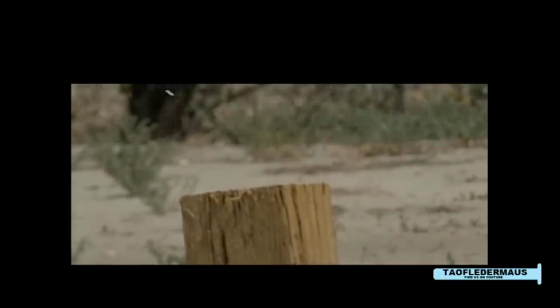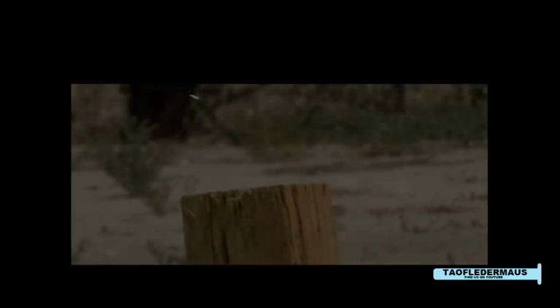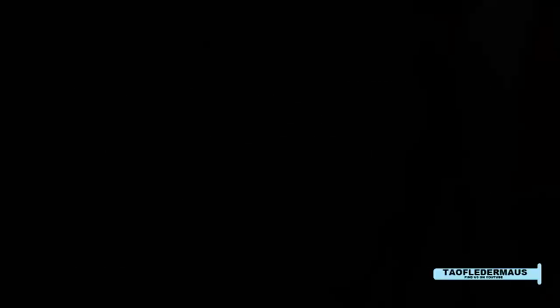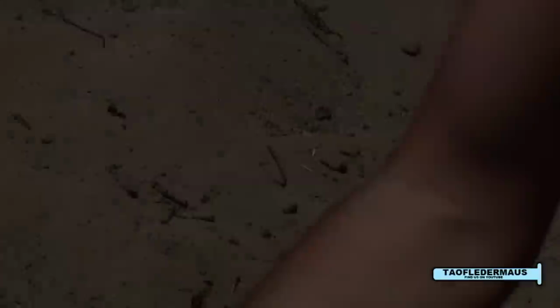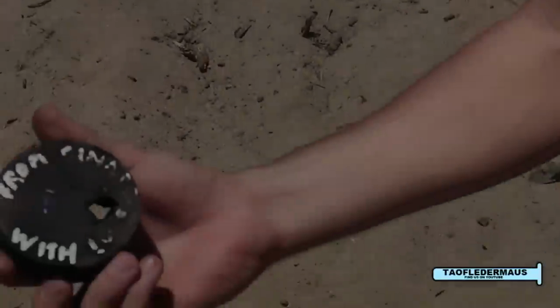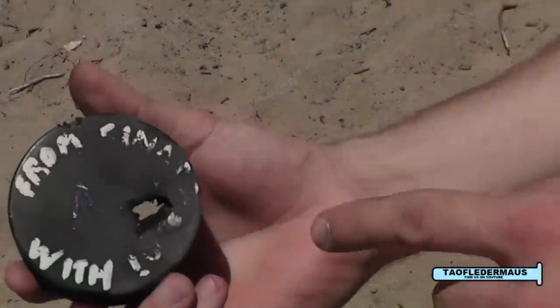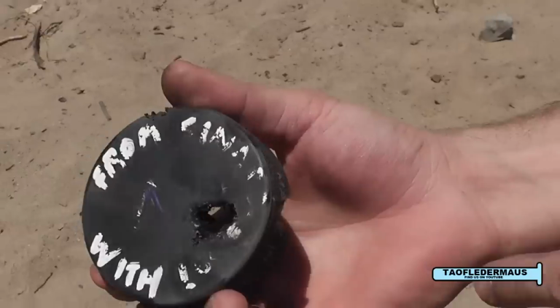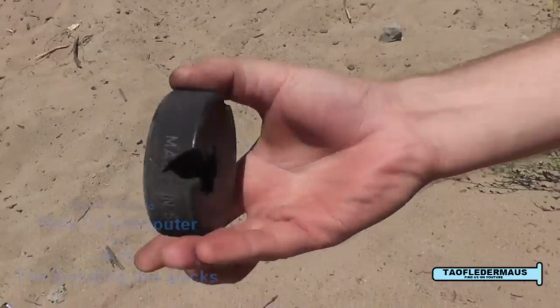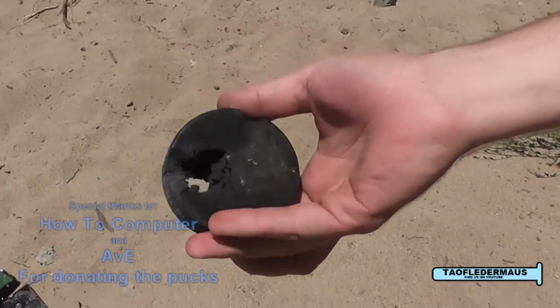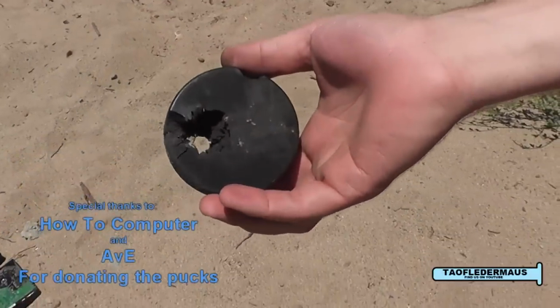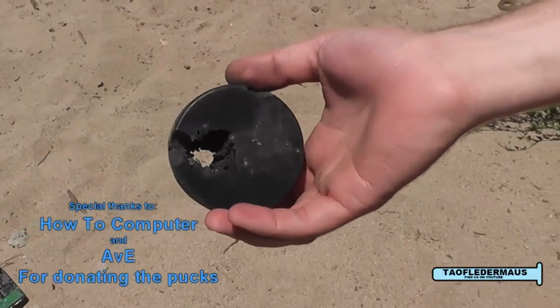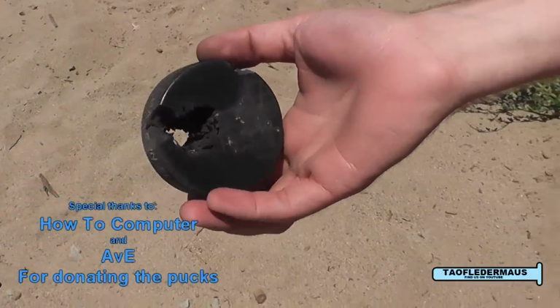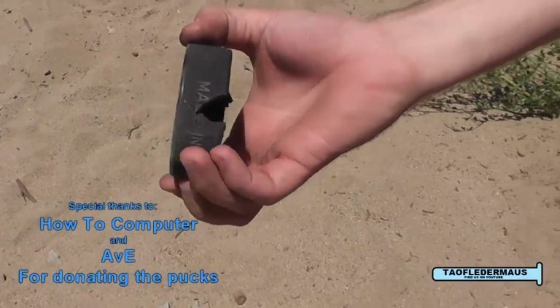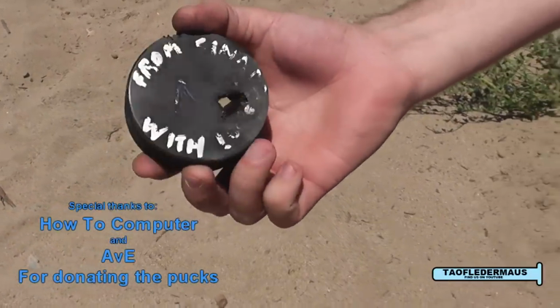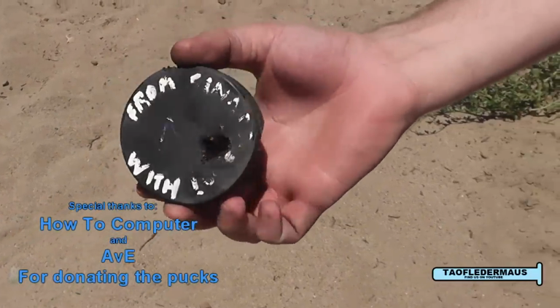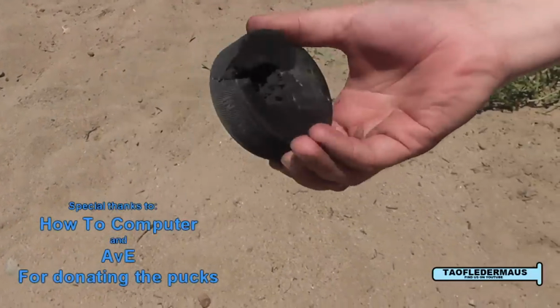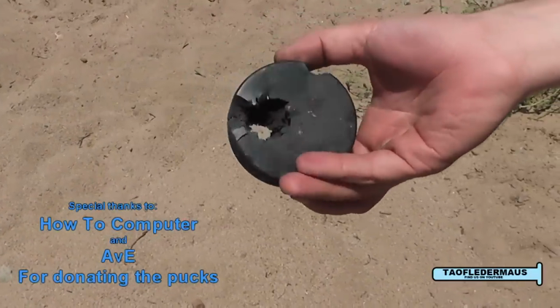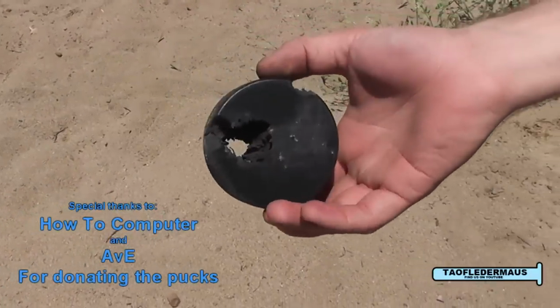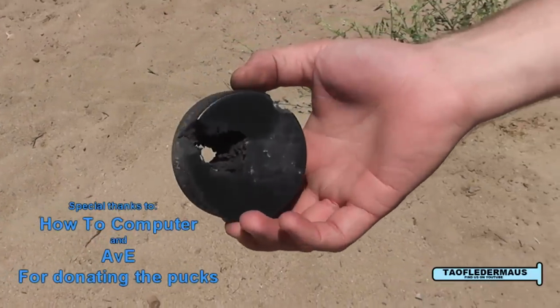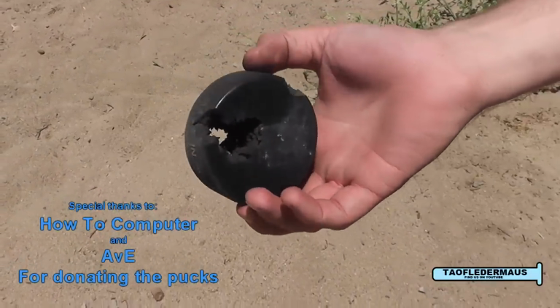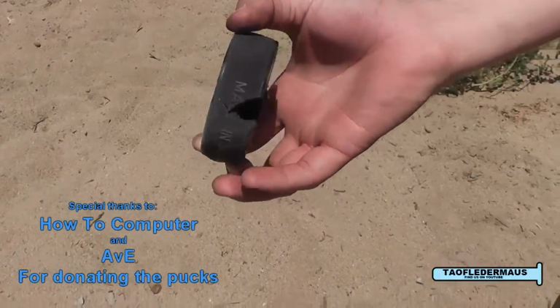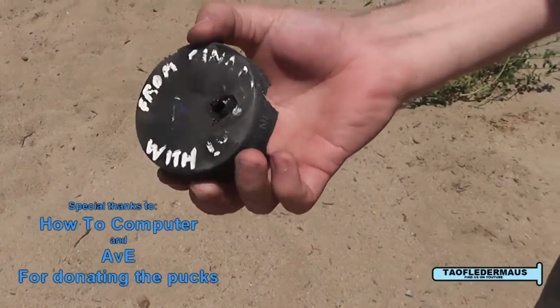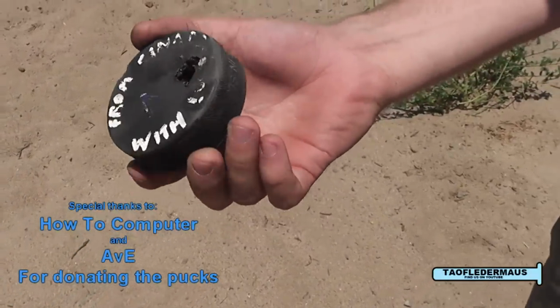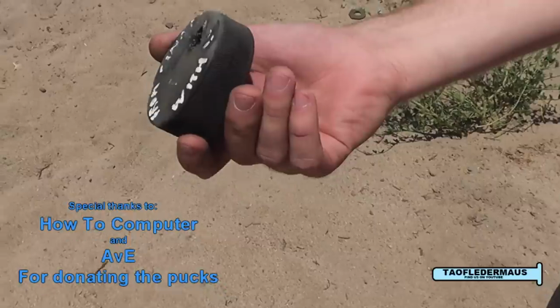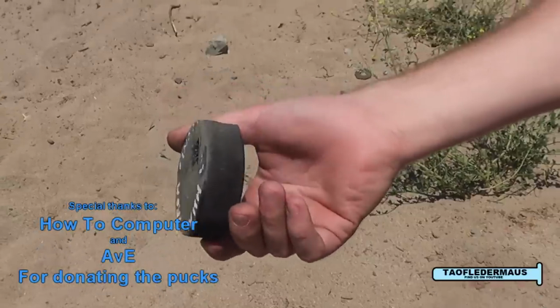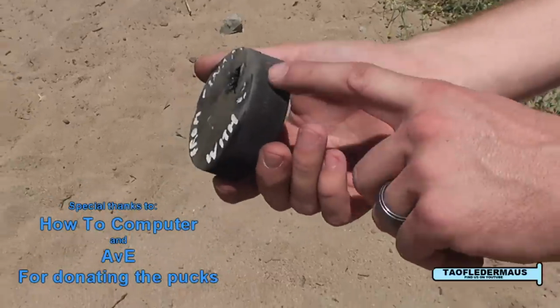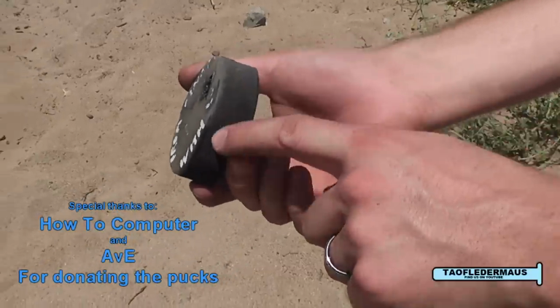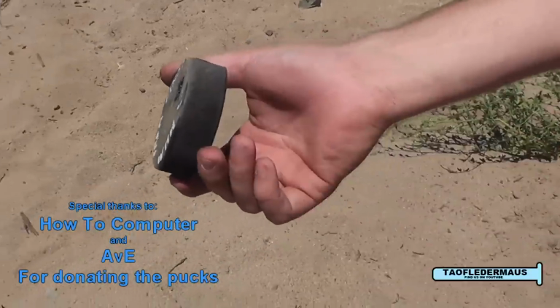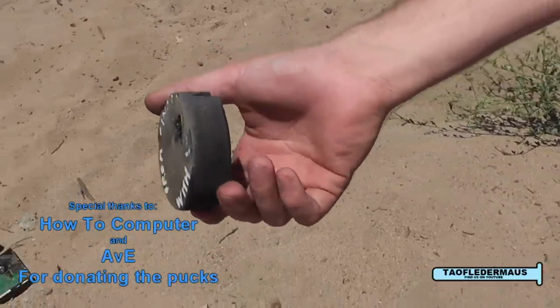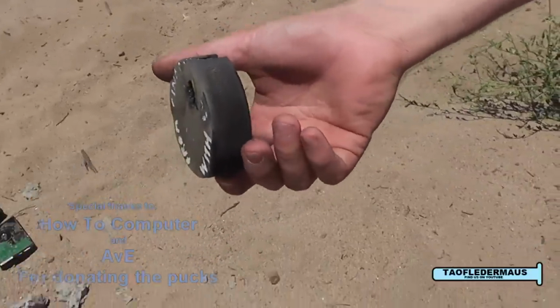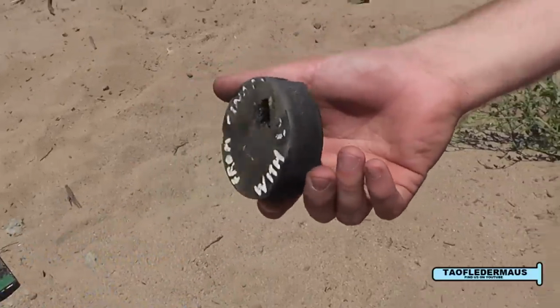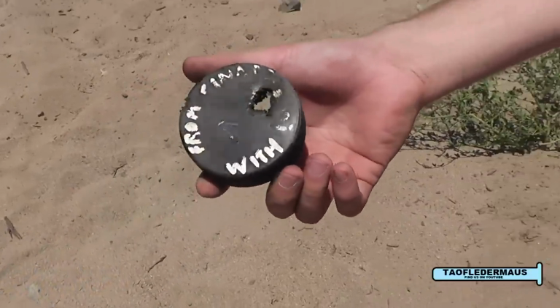Well, as it turns out, hockey pucks are not bulletproof, even from a 9mm rifle or a 12 gauge shotgun. I want to thank HowToComputer and AVE for generously donating these hockey pucks so we can make this video.